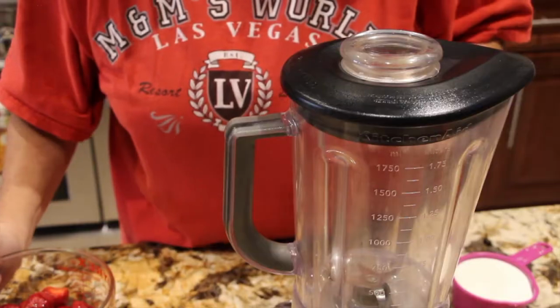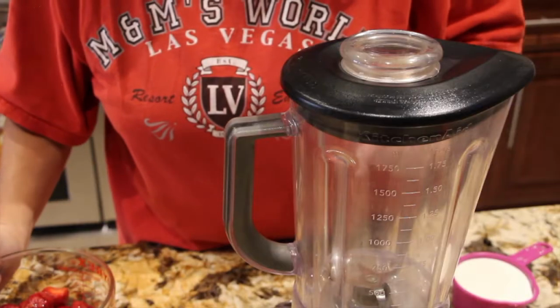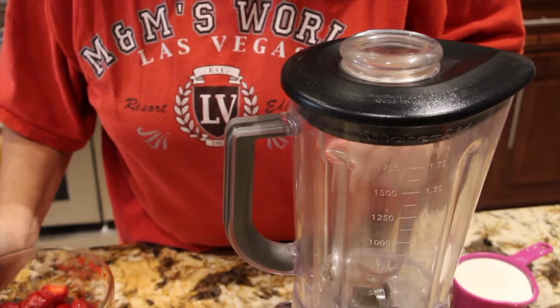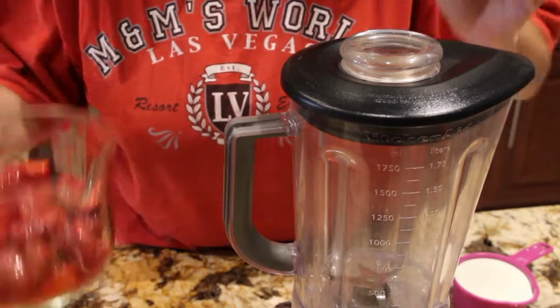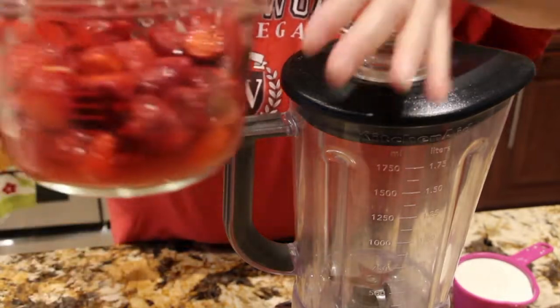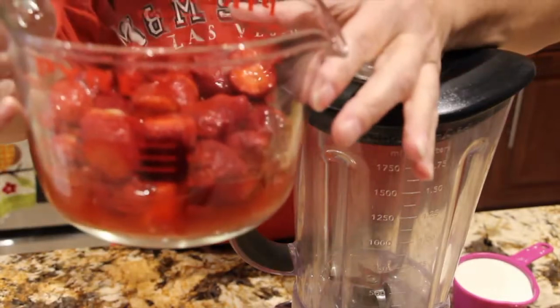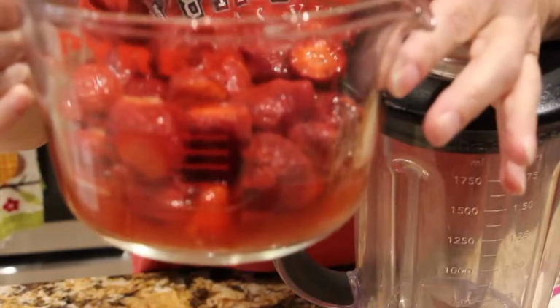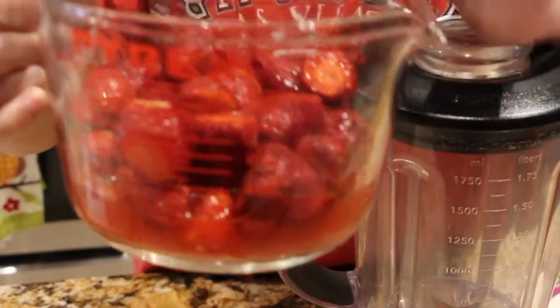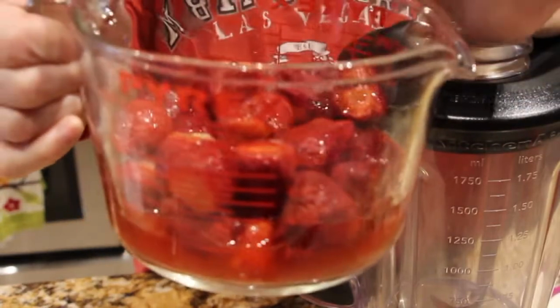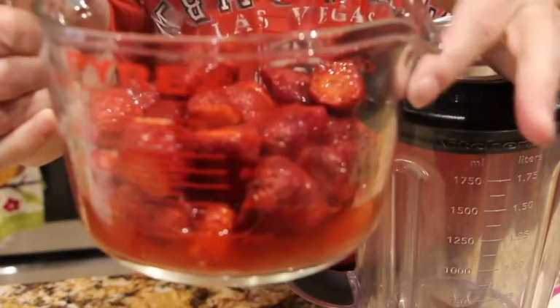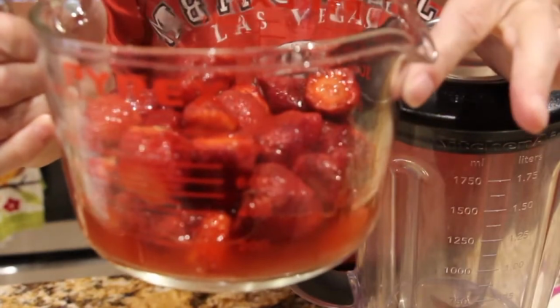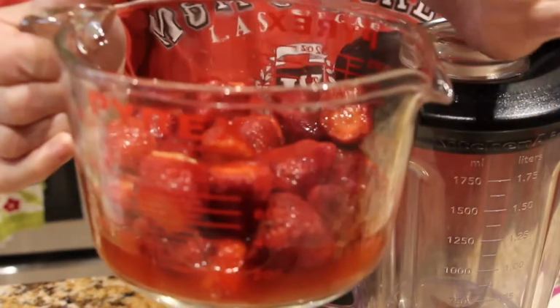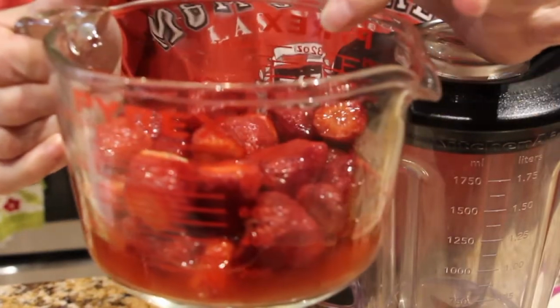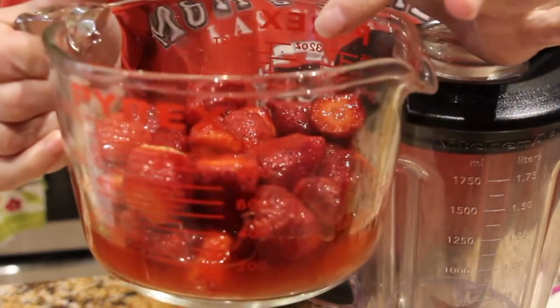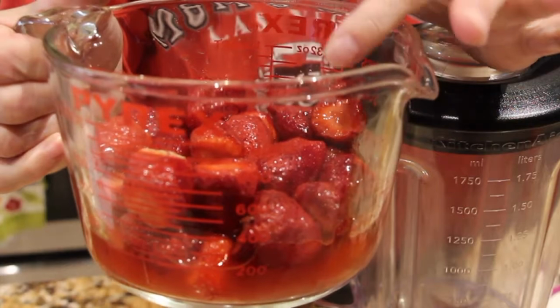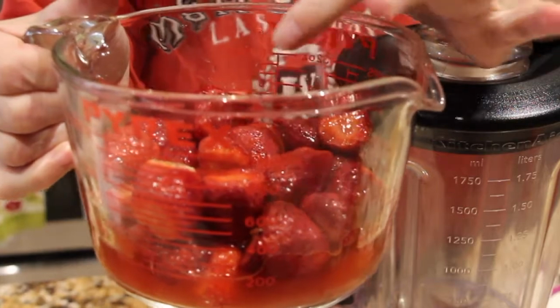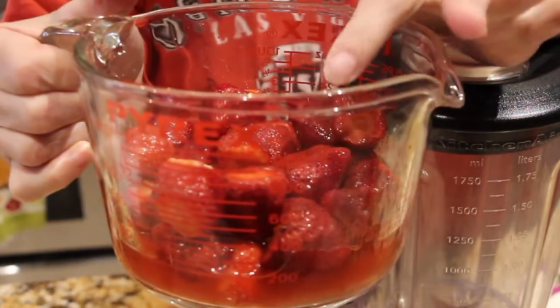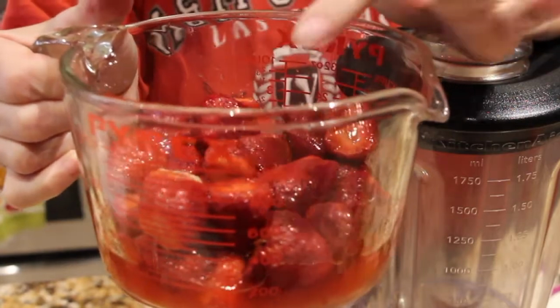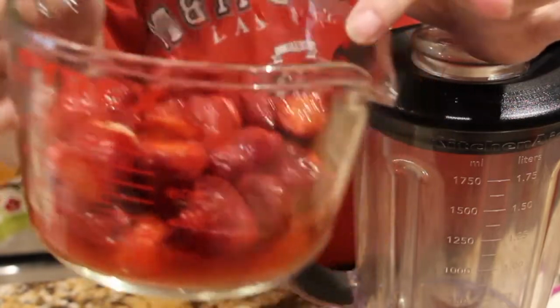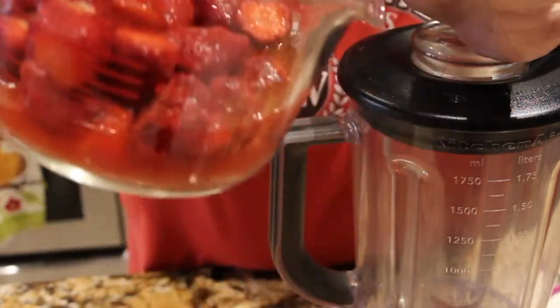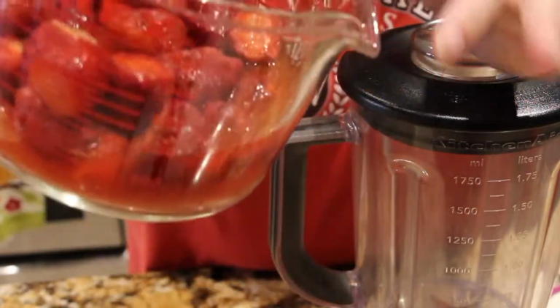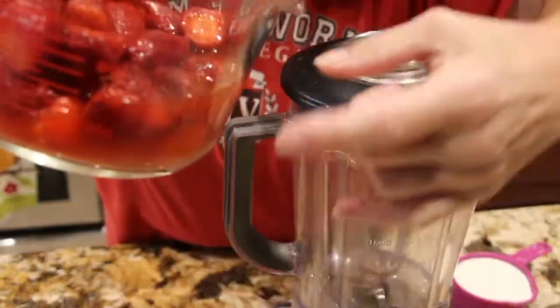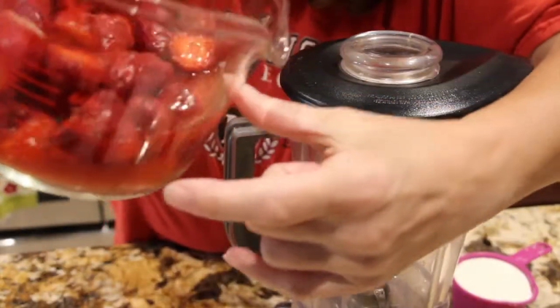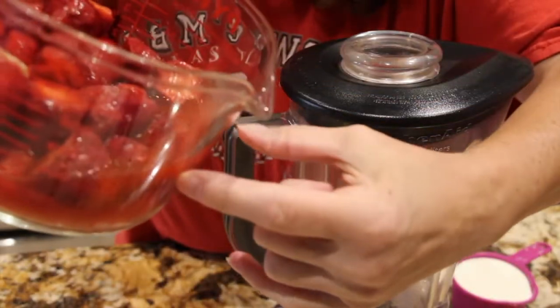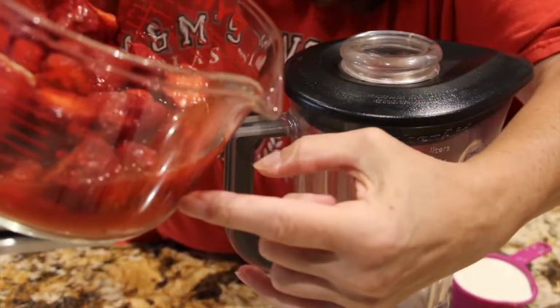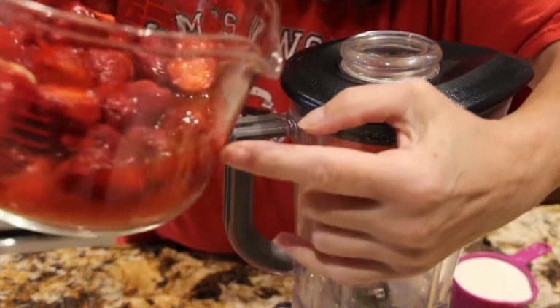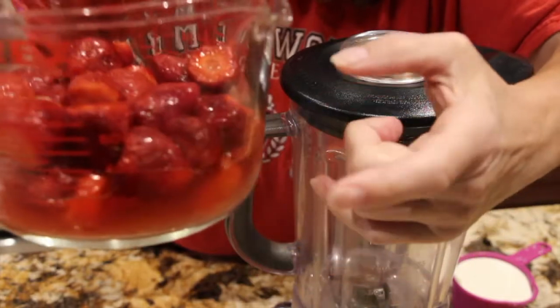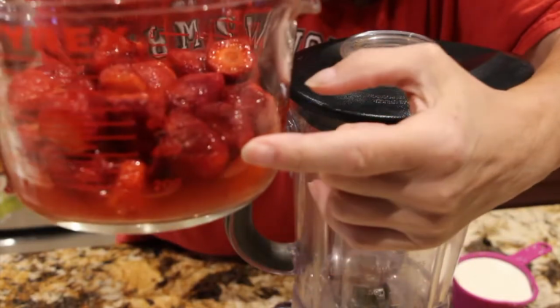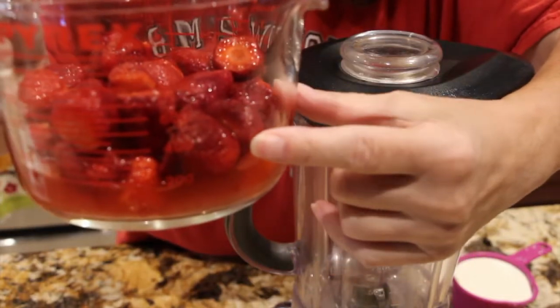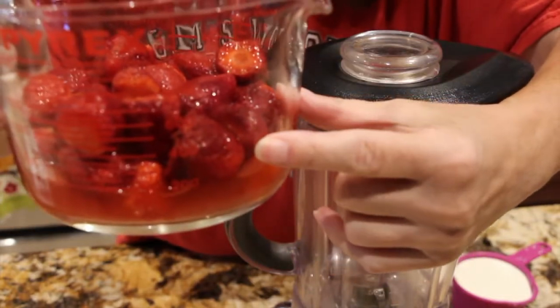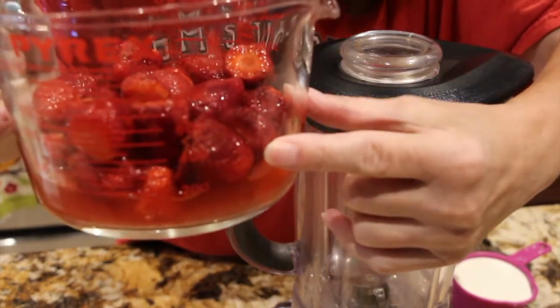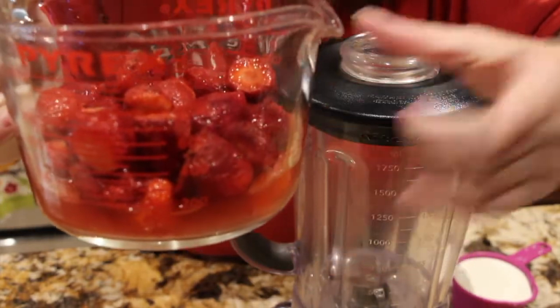For my strawberries and cream sauce, I have three cups of whole strawberries. I also placed about a fourth of a cup of powdered sugar on there to get the liquid out. I placed these strawberries in my fridge for about three hours.